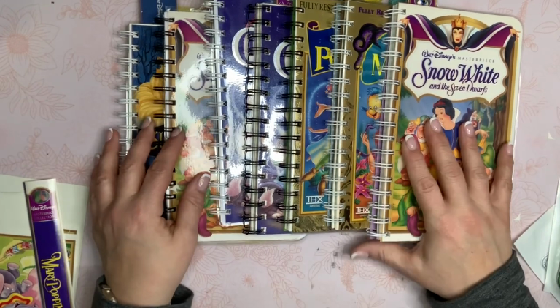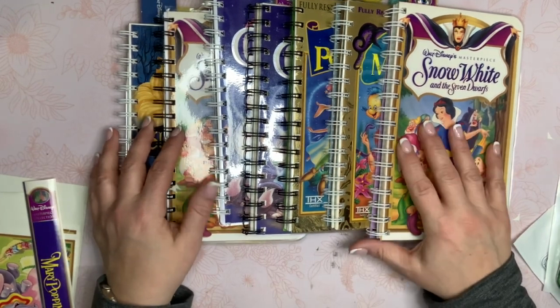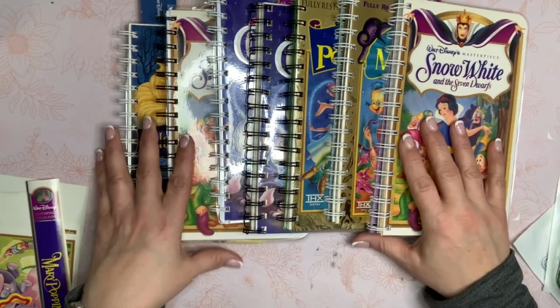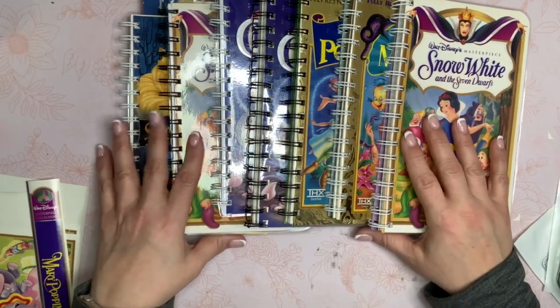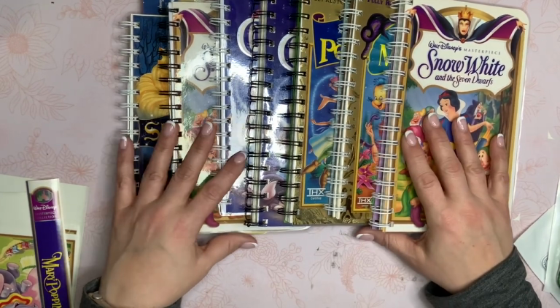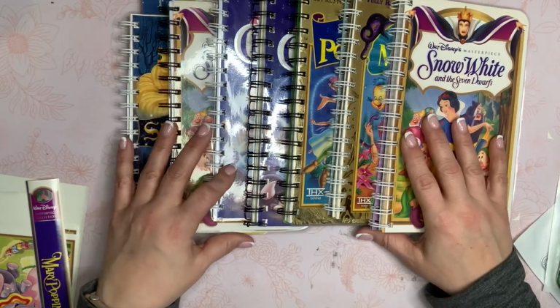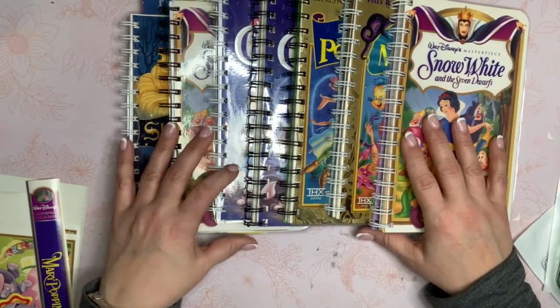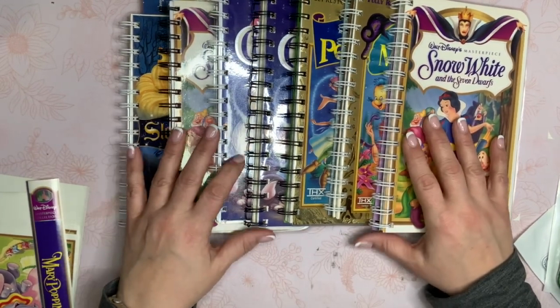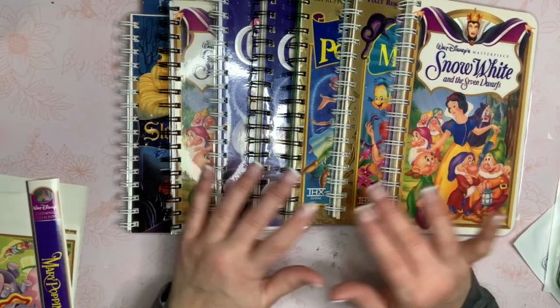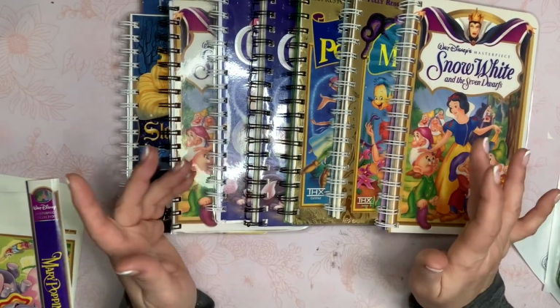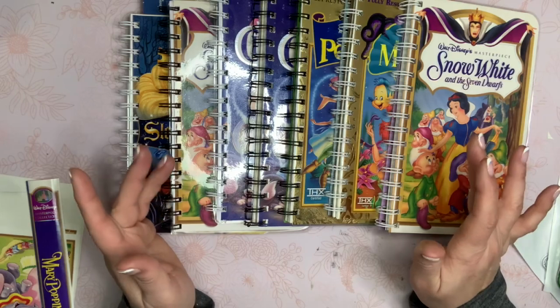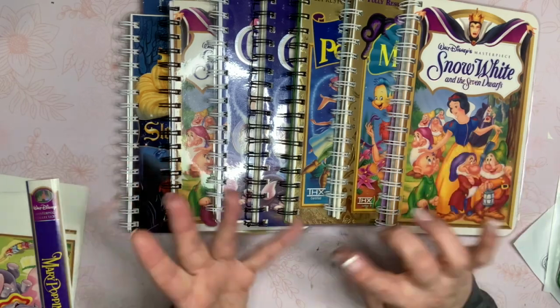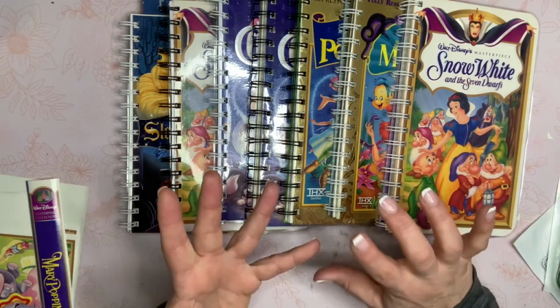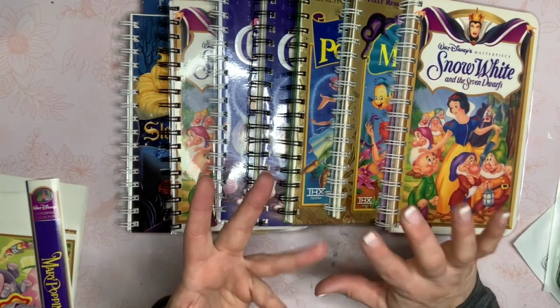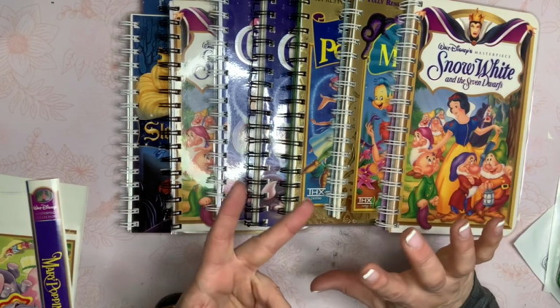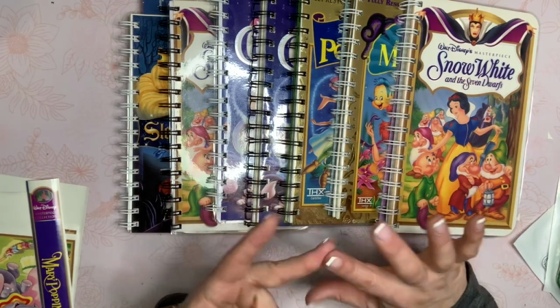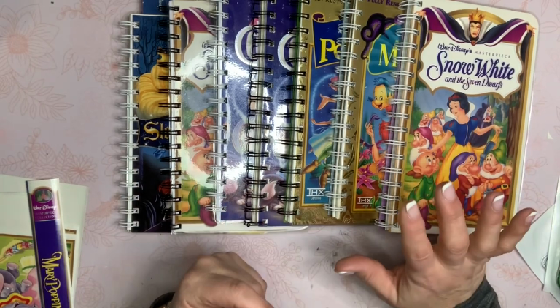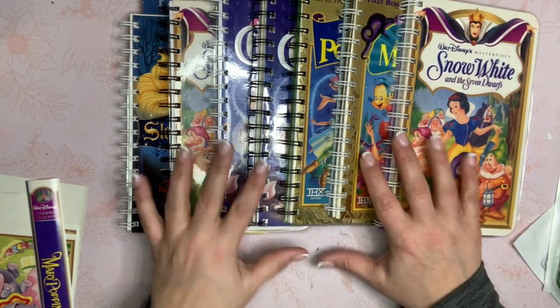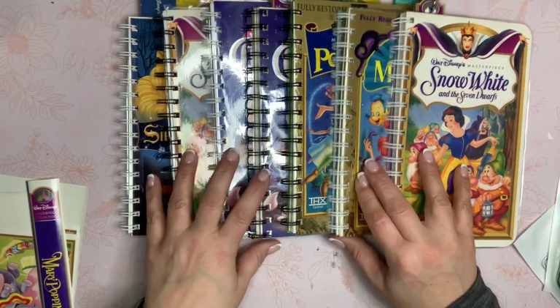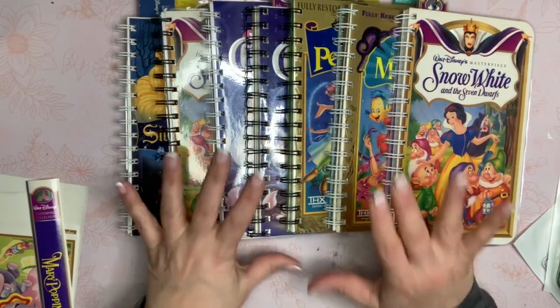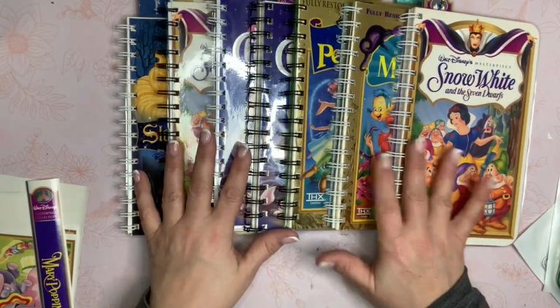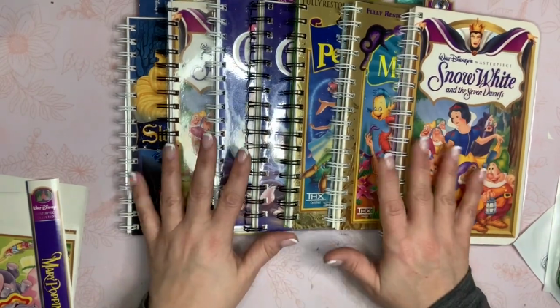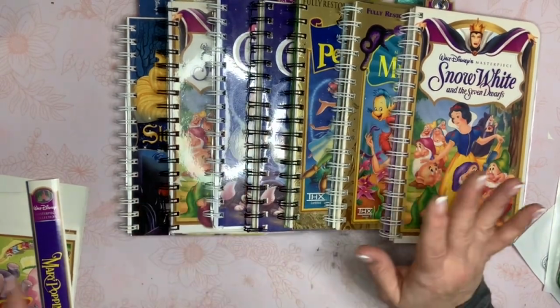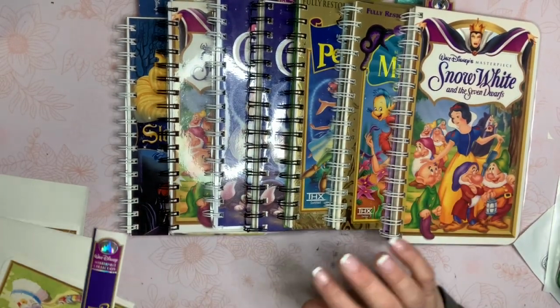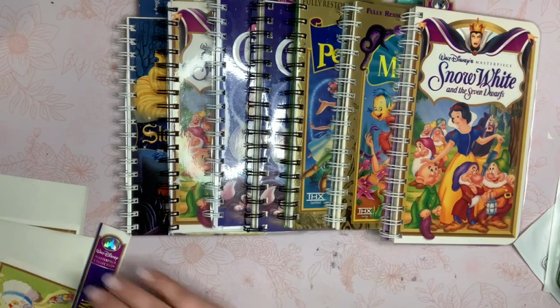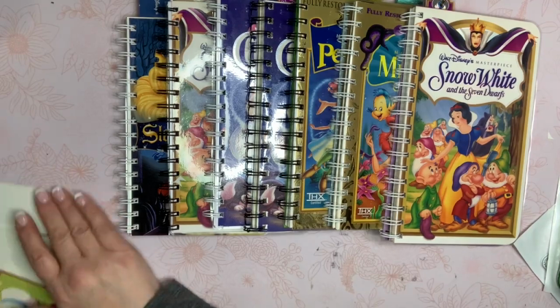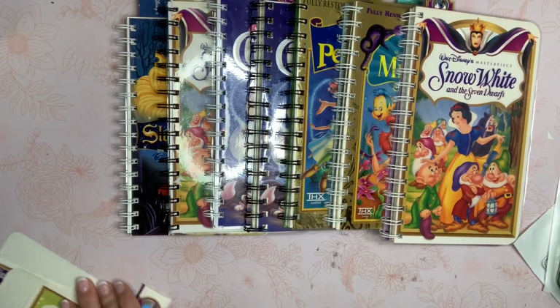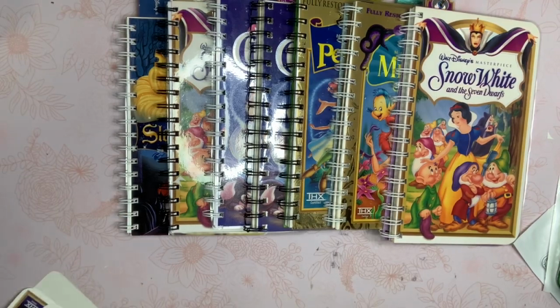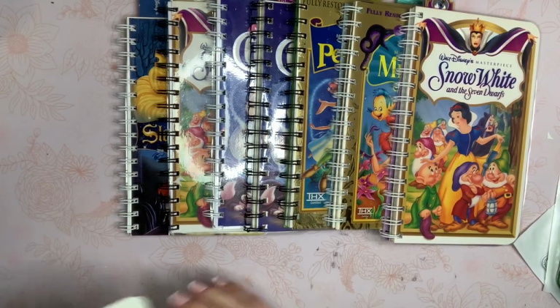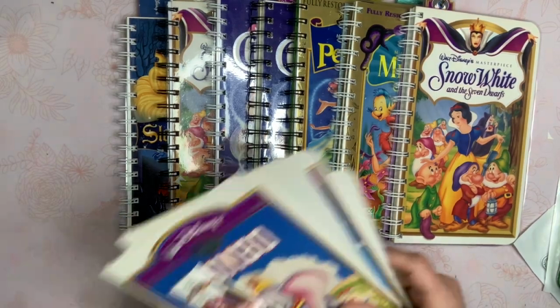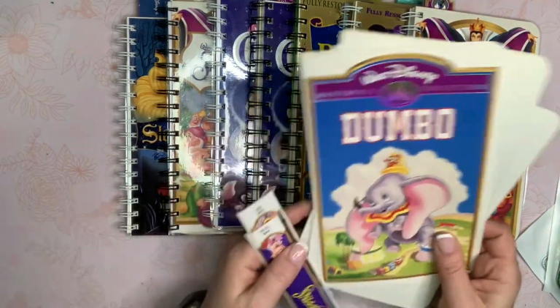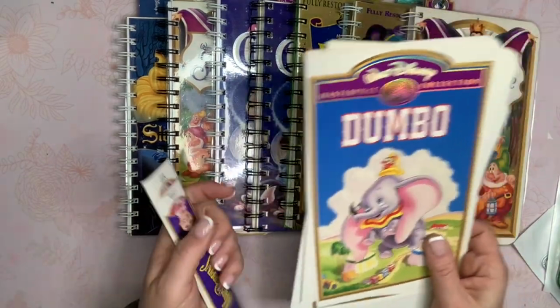I went to my local Goodwill and they have all media types — CDs, DVDs, VHS tapes for $1.99 each. So I went ahead and picked up a bunch of Disney movies.